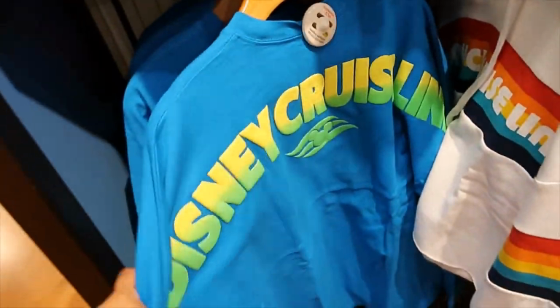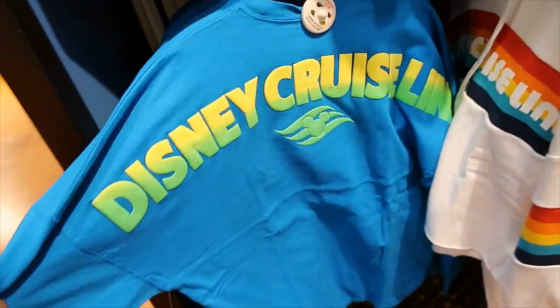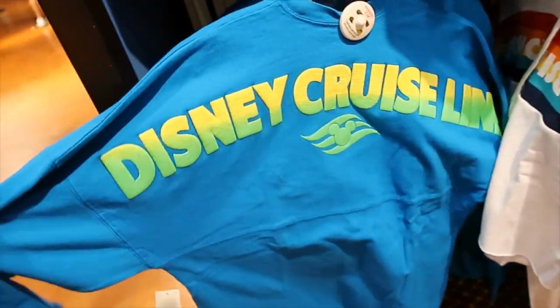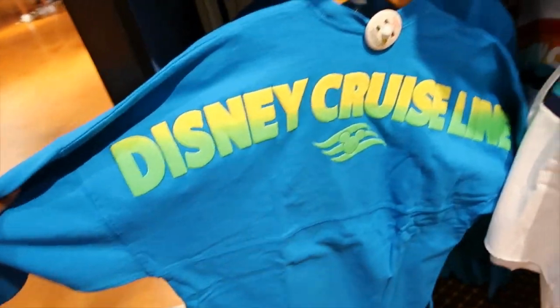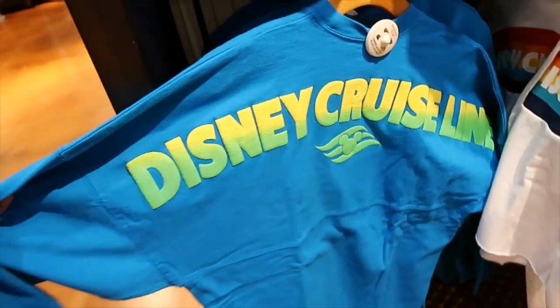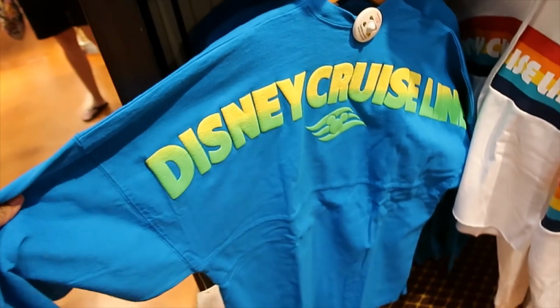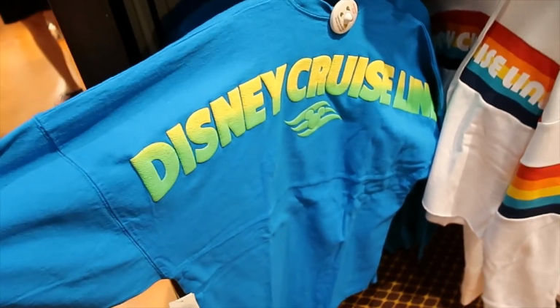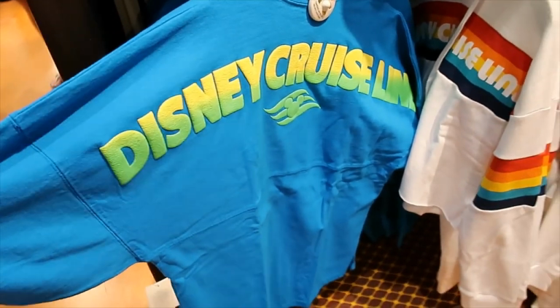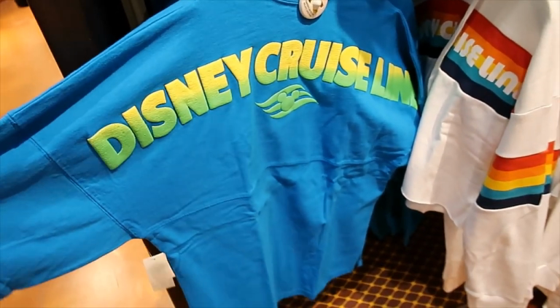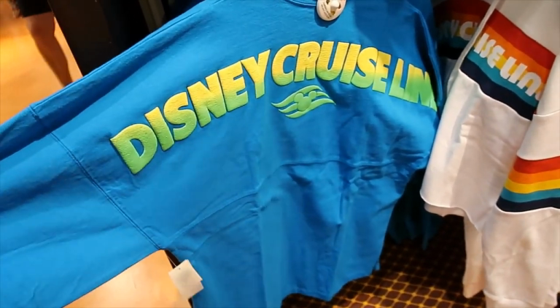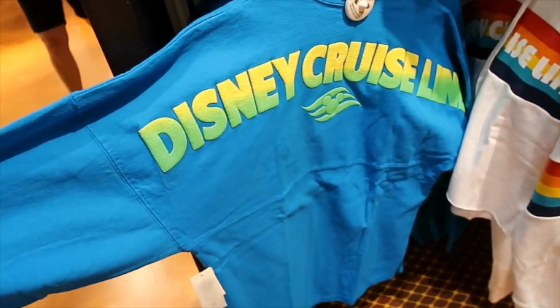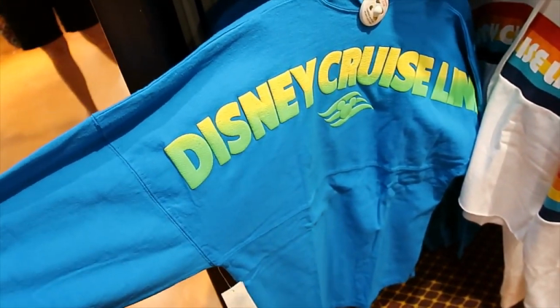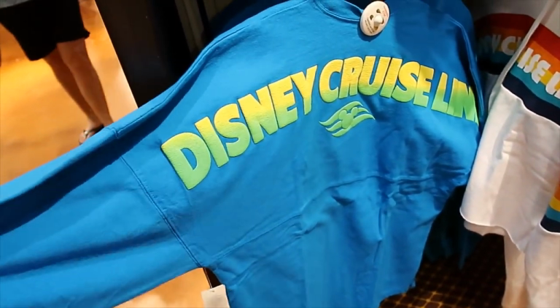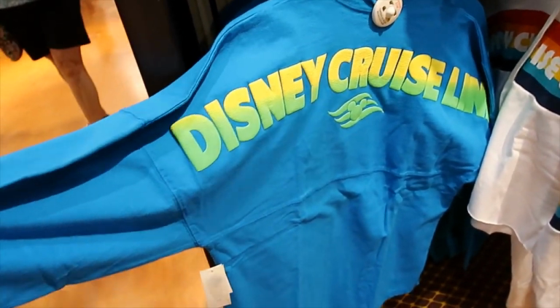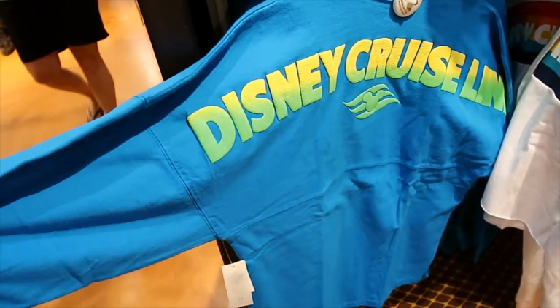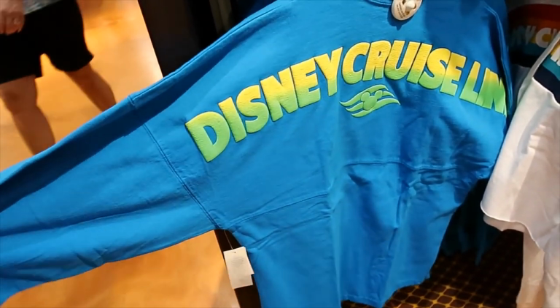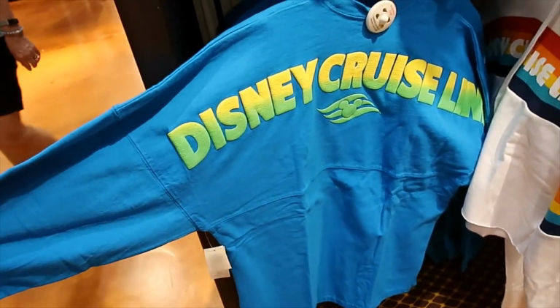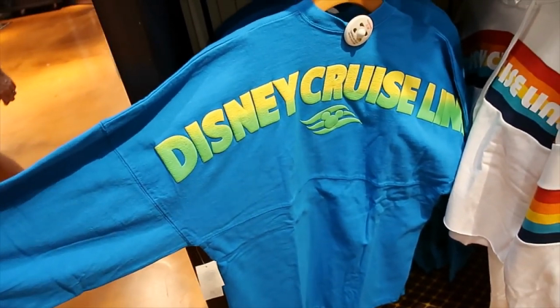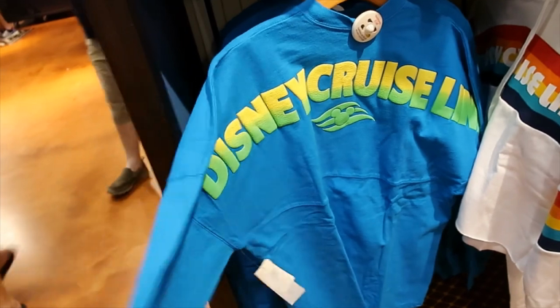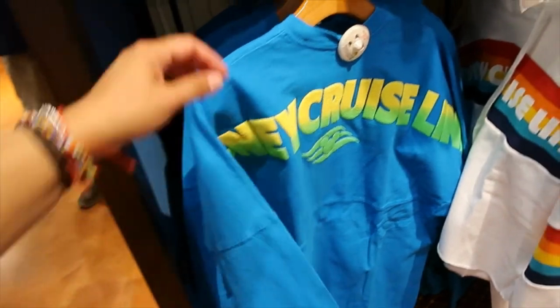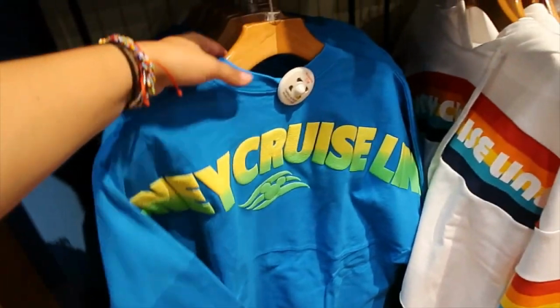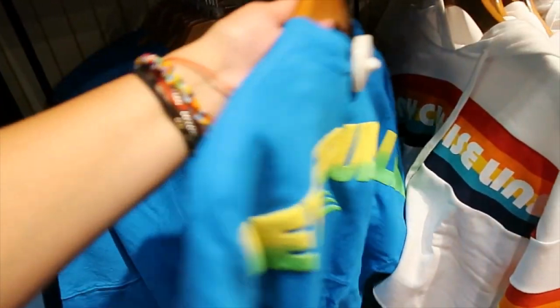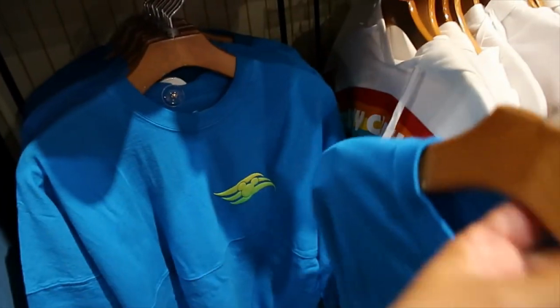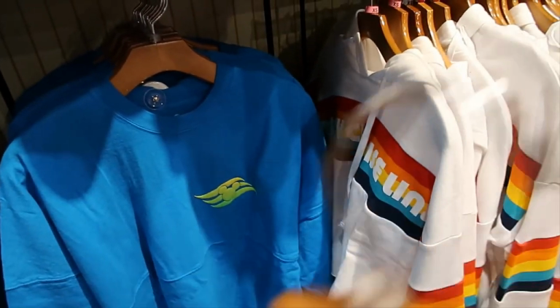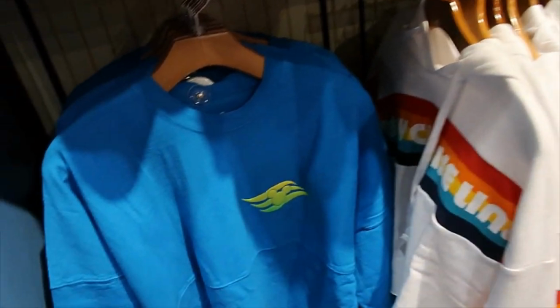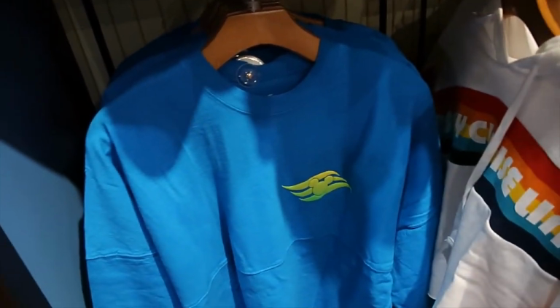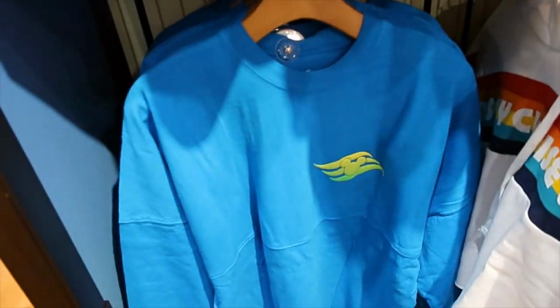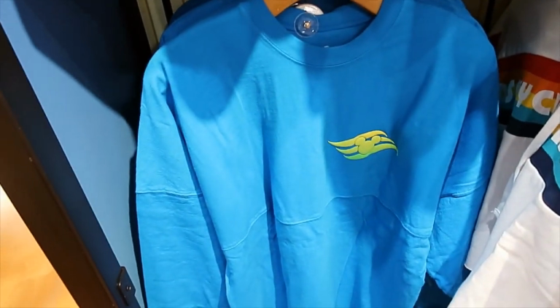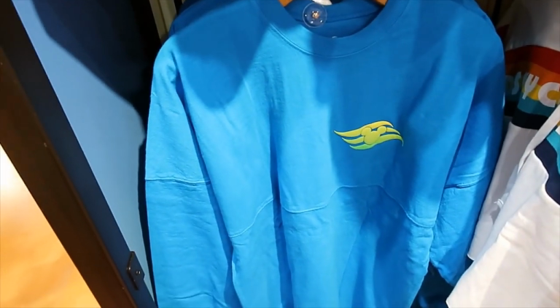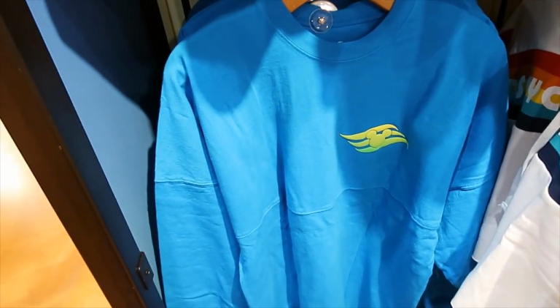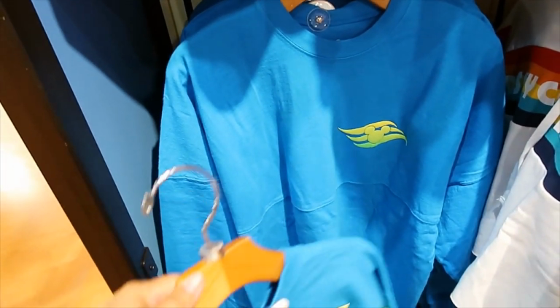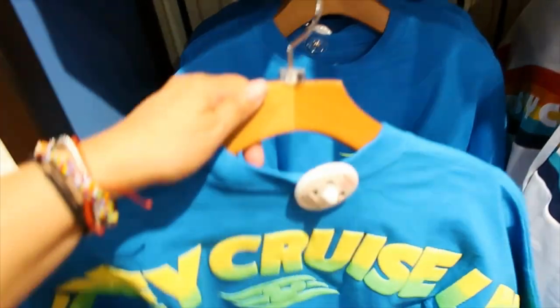Another spirit jersey, again kind of neon. The color is so pretty on this one. Let's look at the front — there you go, you can see it there. Beautiful, beautiful.